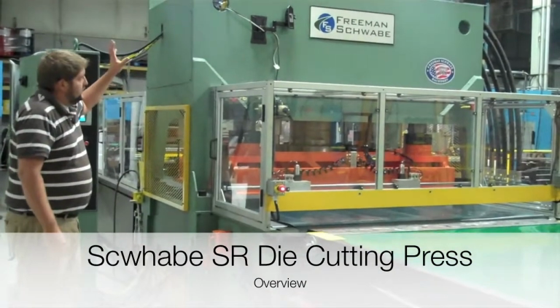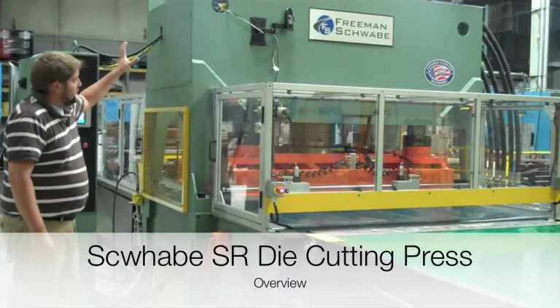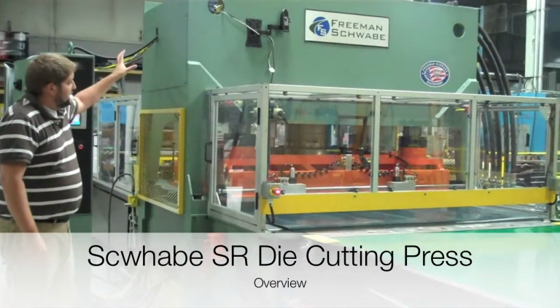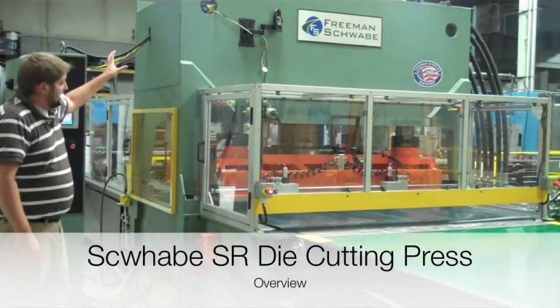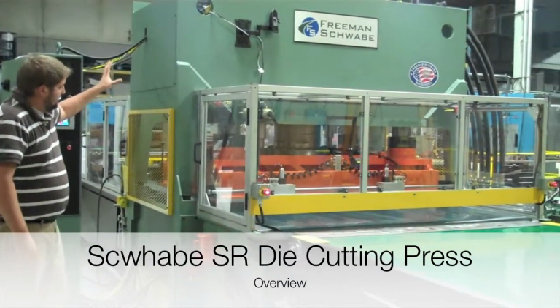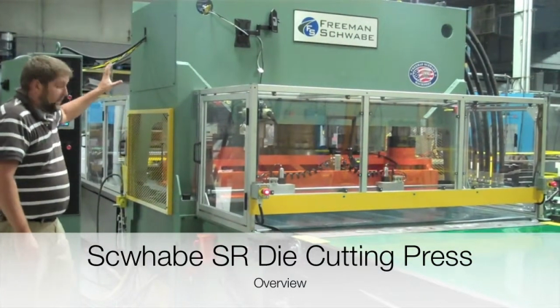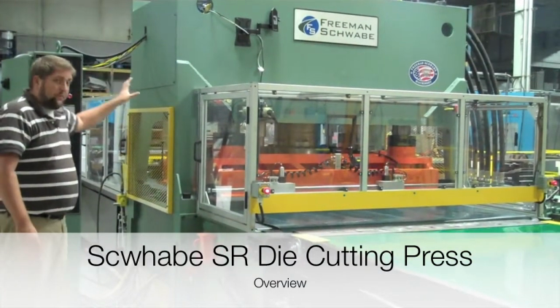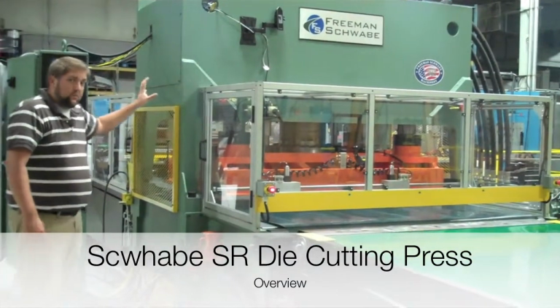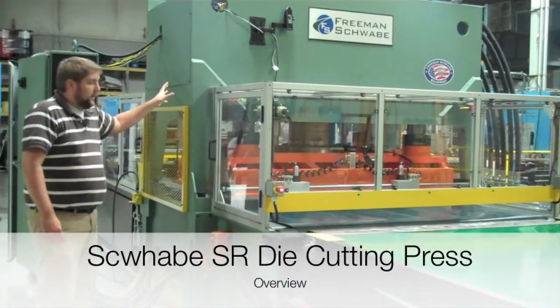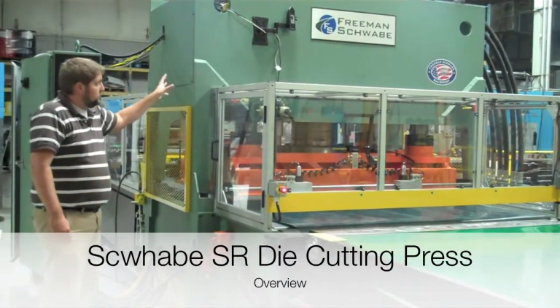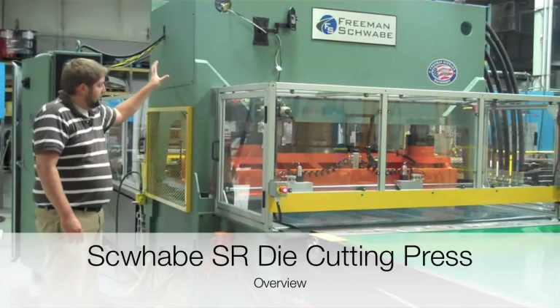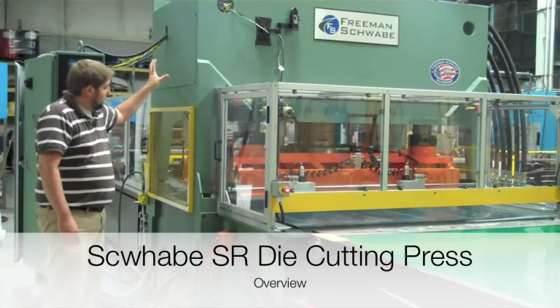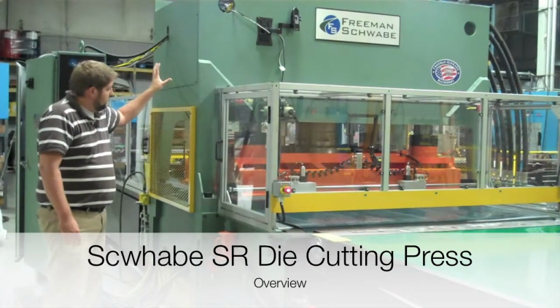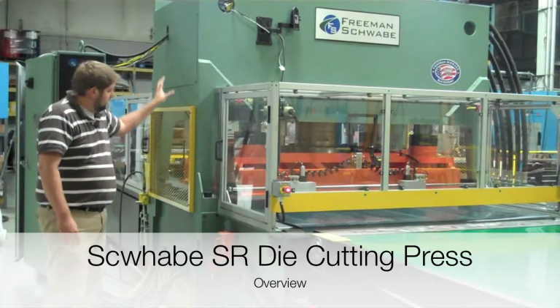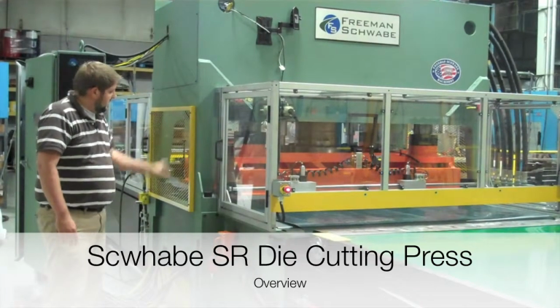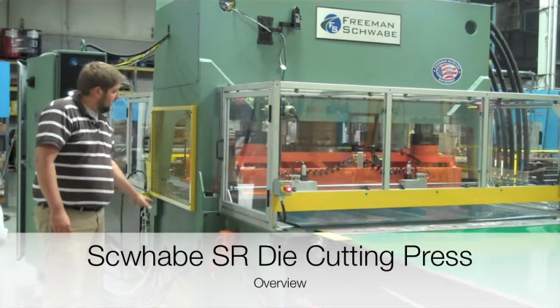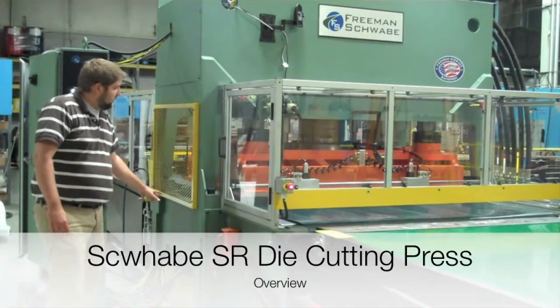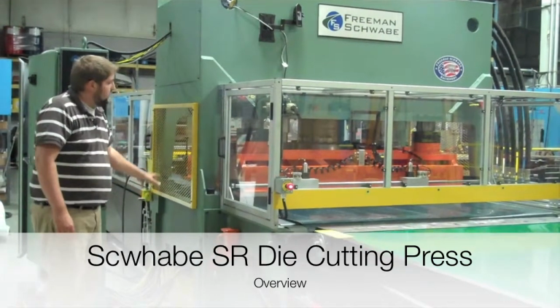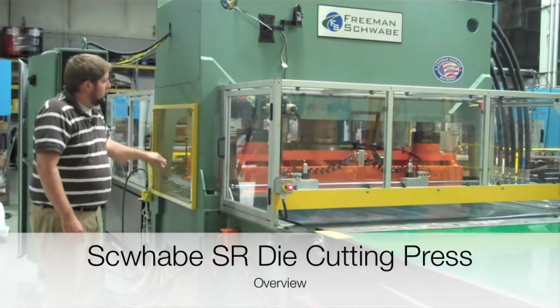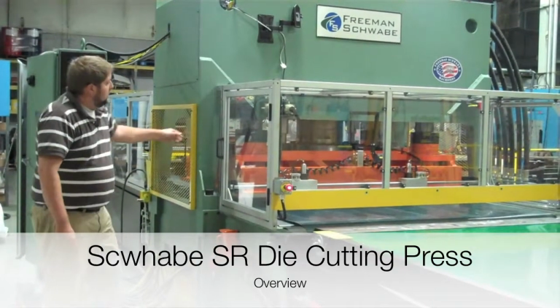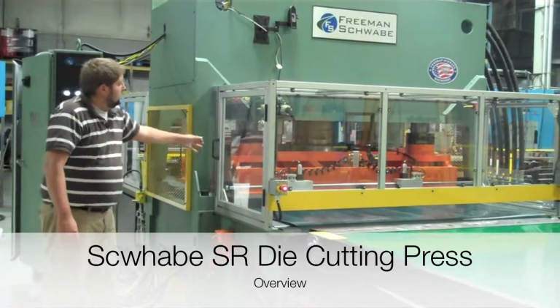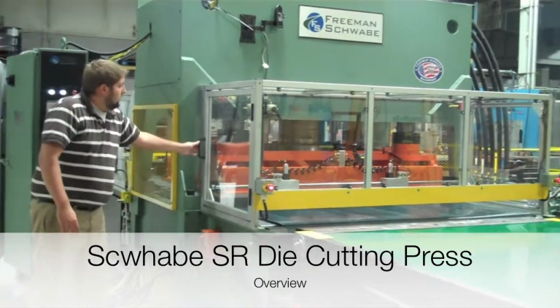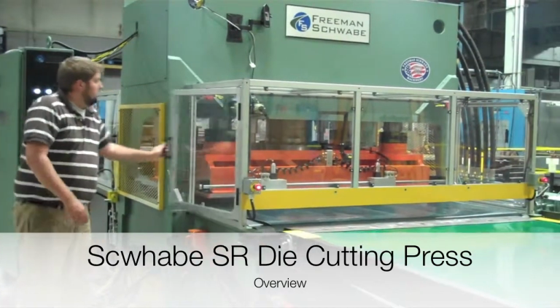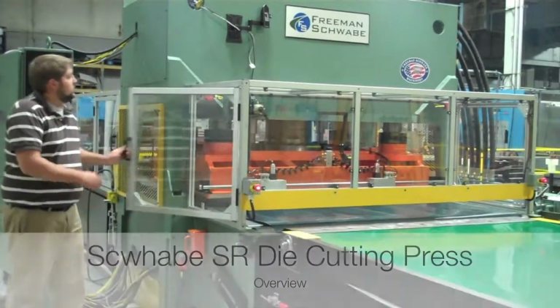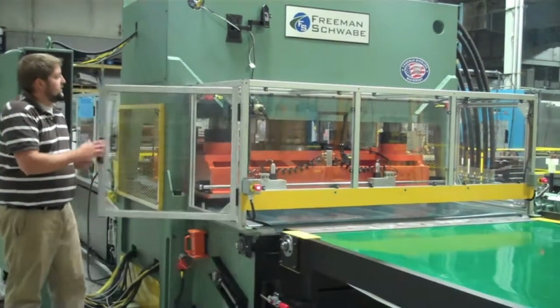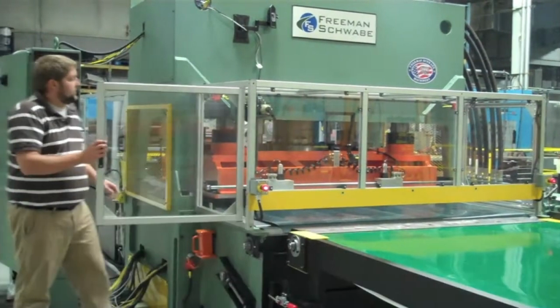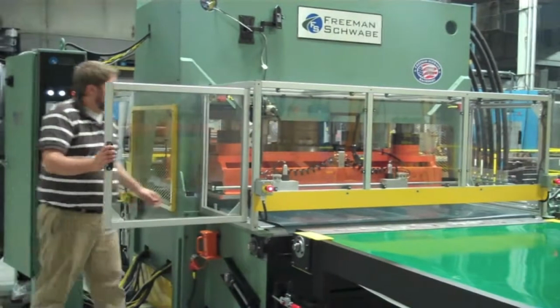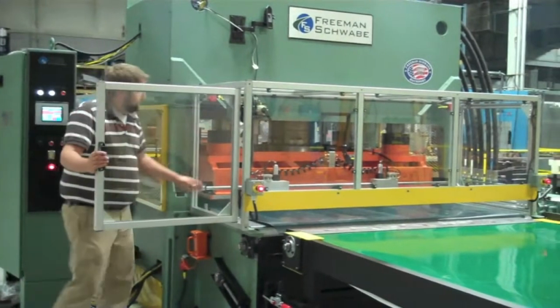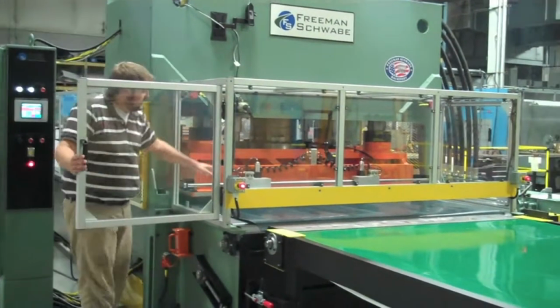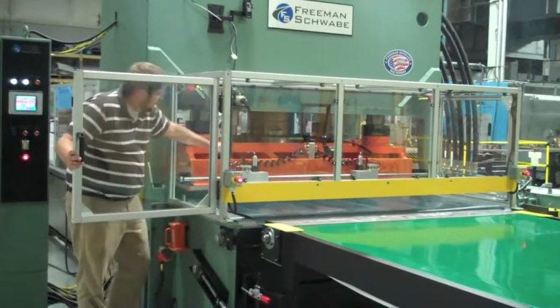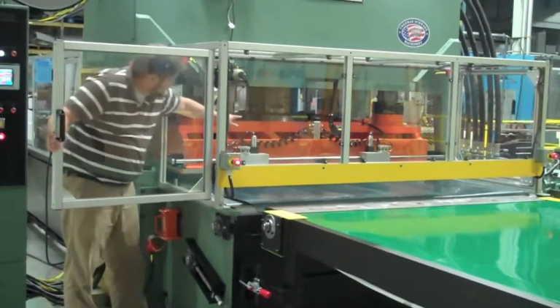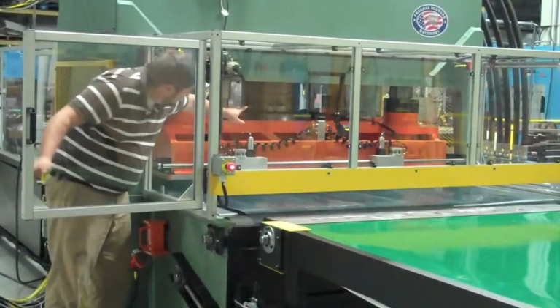The SR design is very robust — world-renowned, robust design, top and bottom weldment. We have the center guide, which is an SR standard.